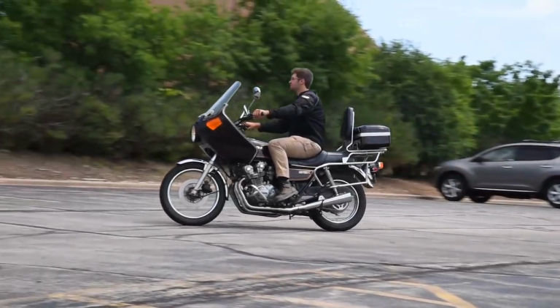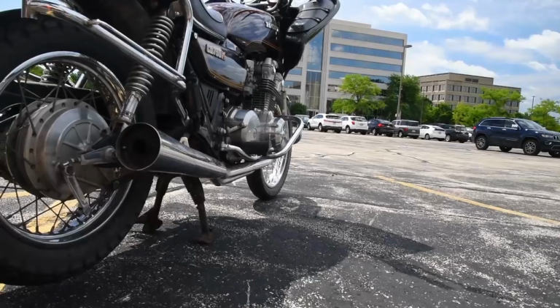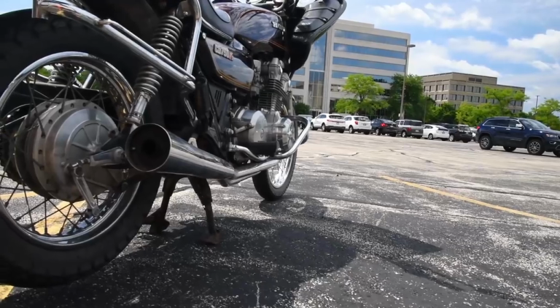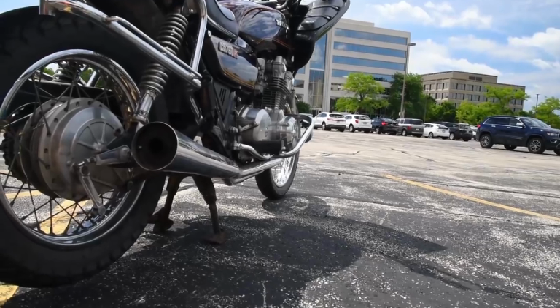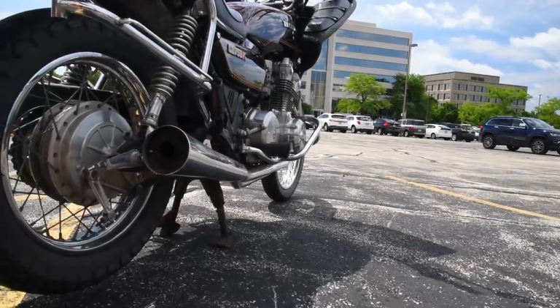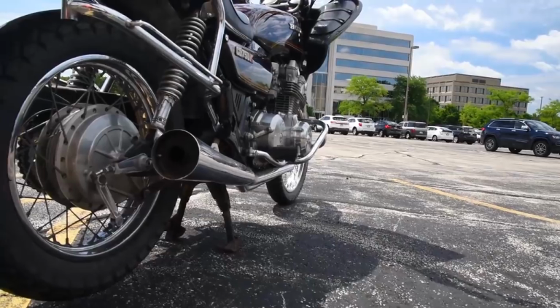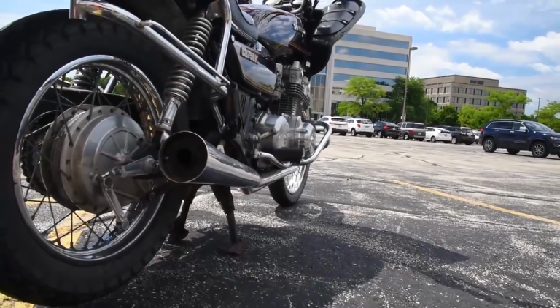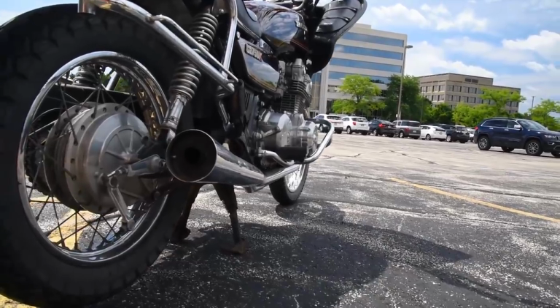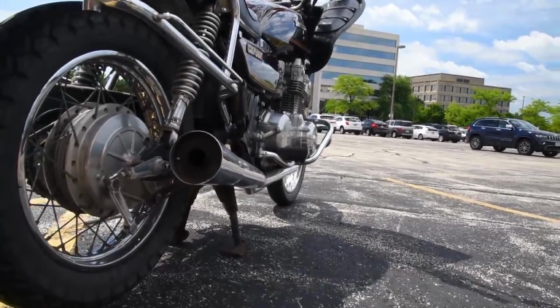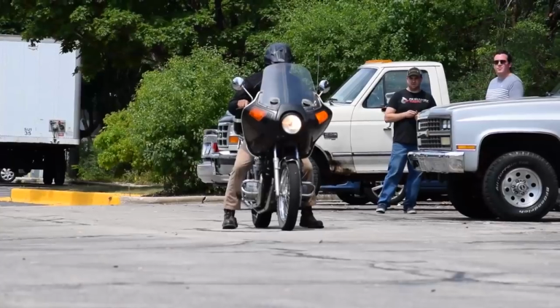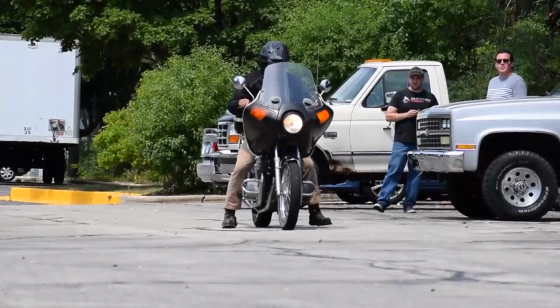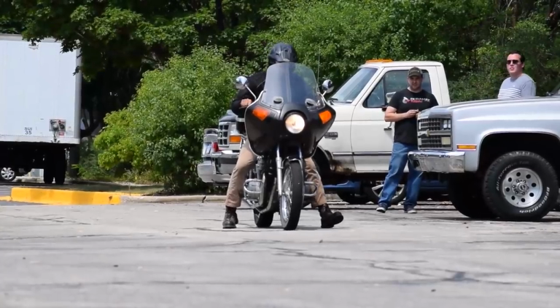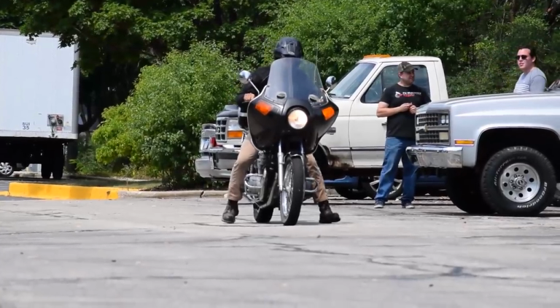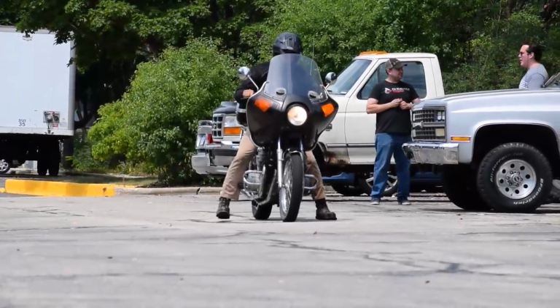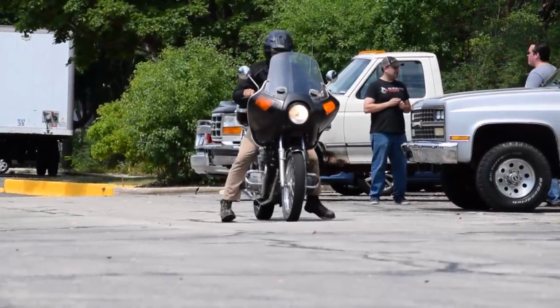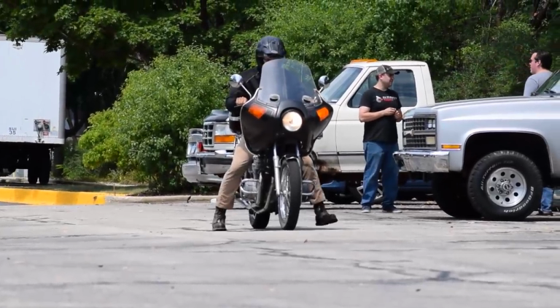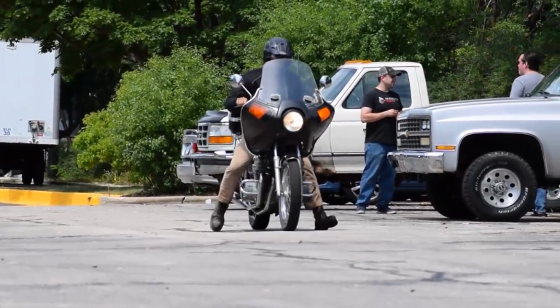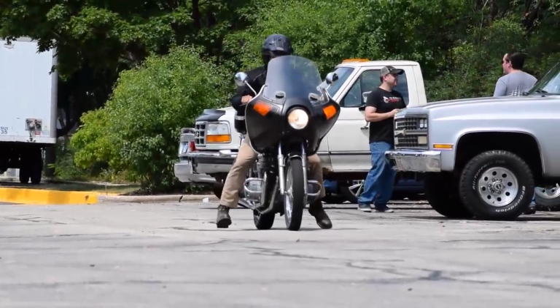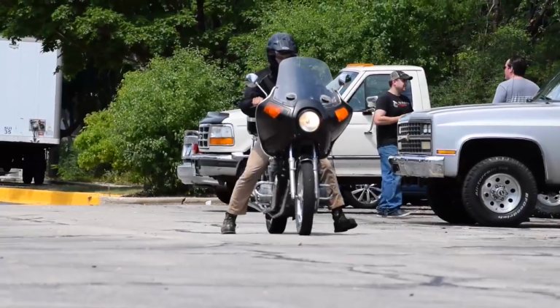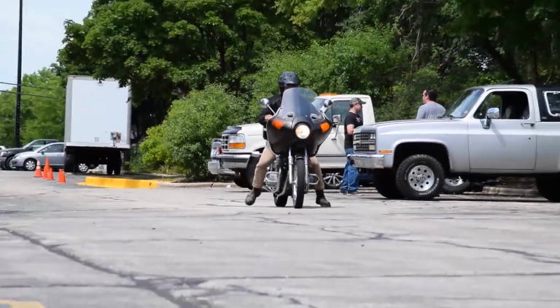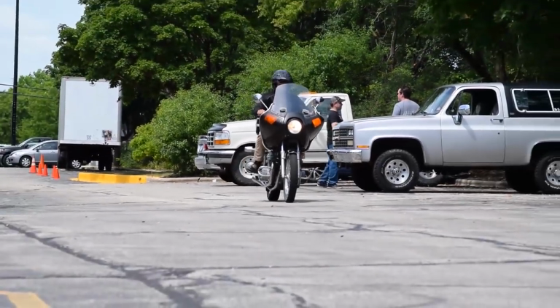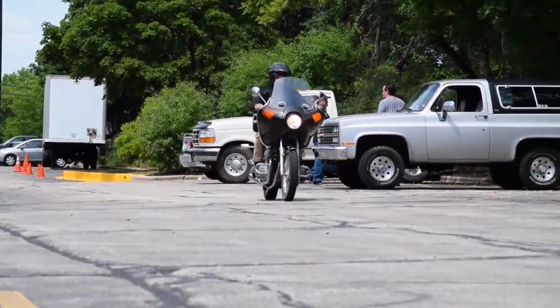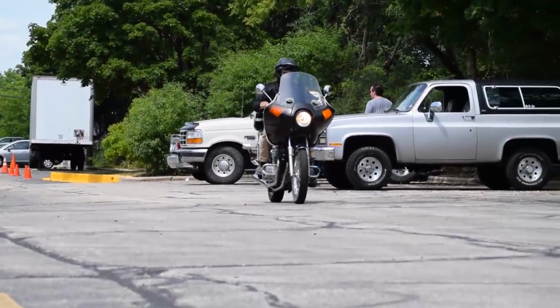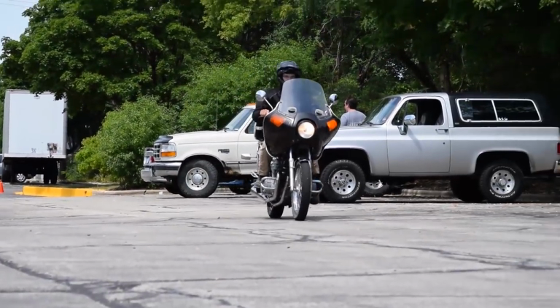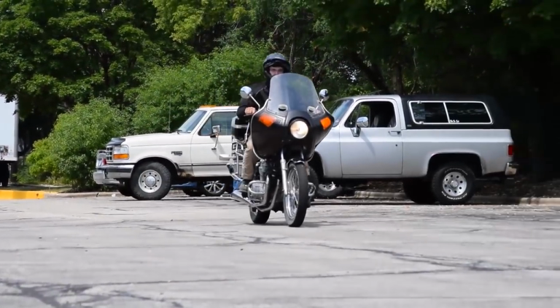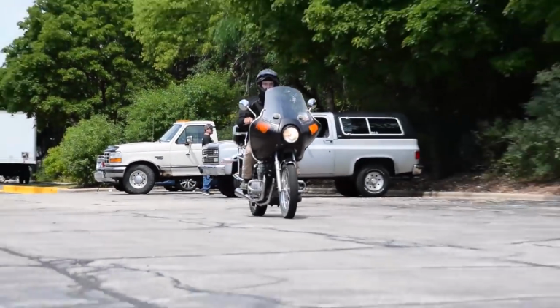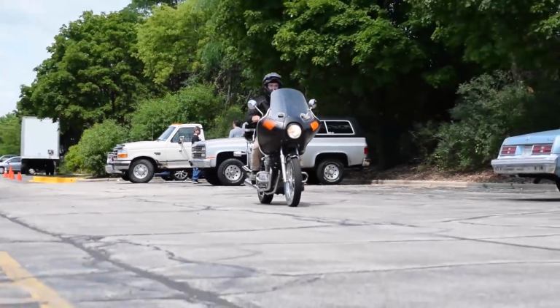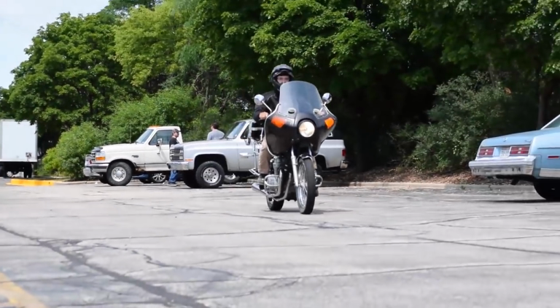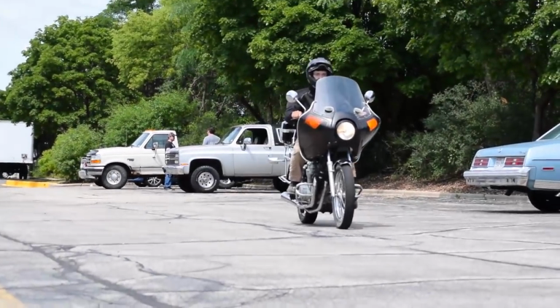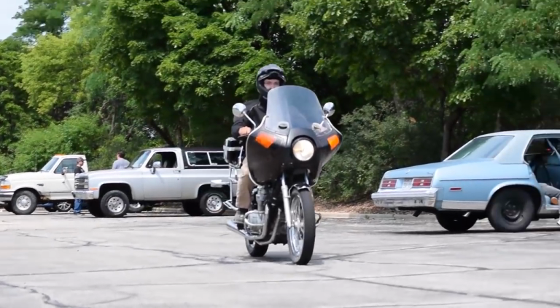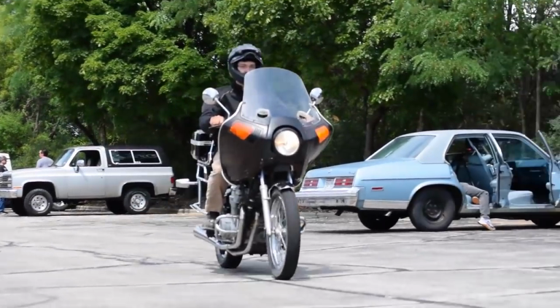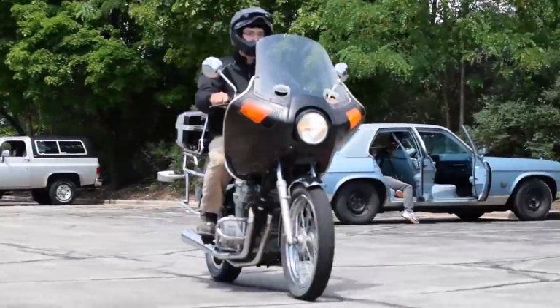The single piston discs and drums are dairy bar dad style. Which is unfortunate, because unlike malaise era domestic cars, Honda CB750s in the 80s were engineering juggernauts.